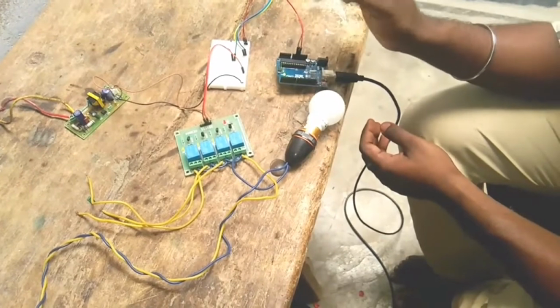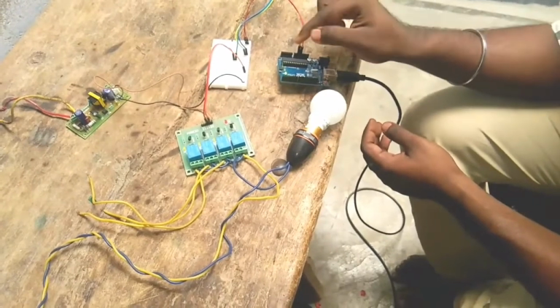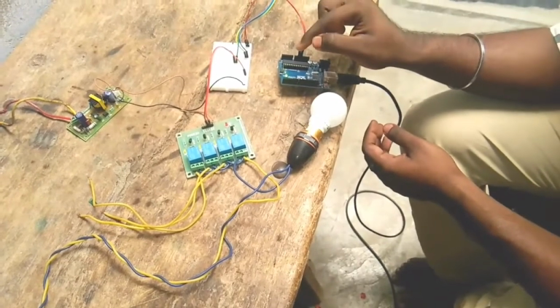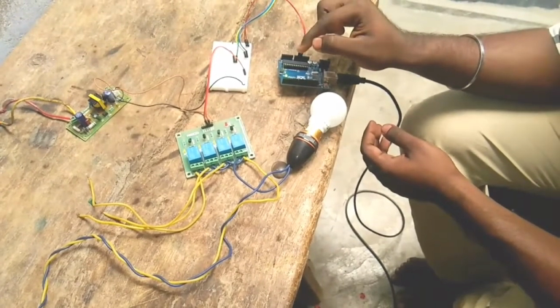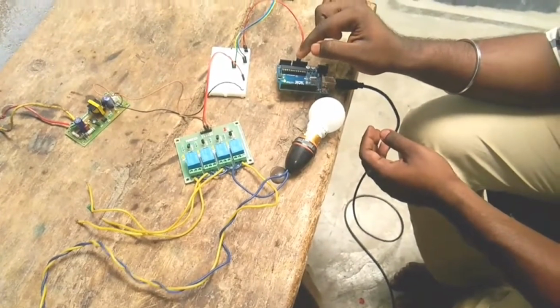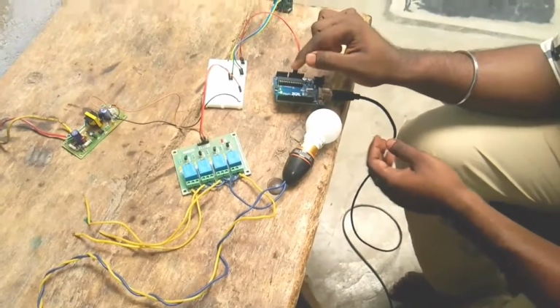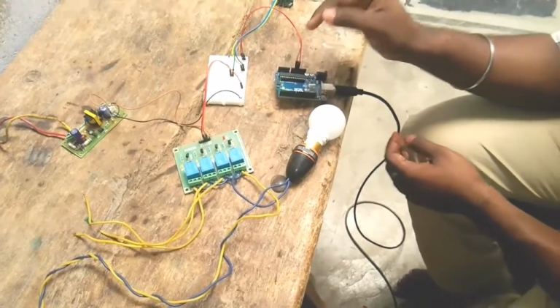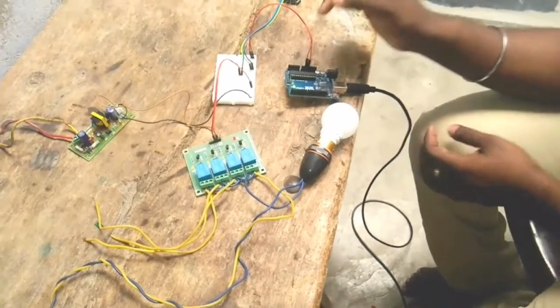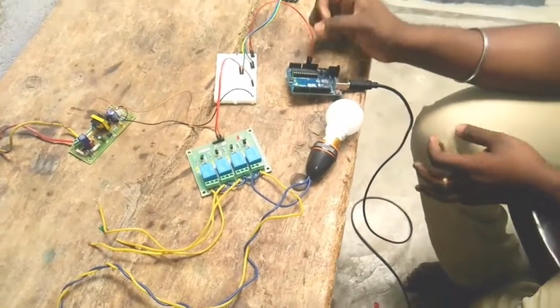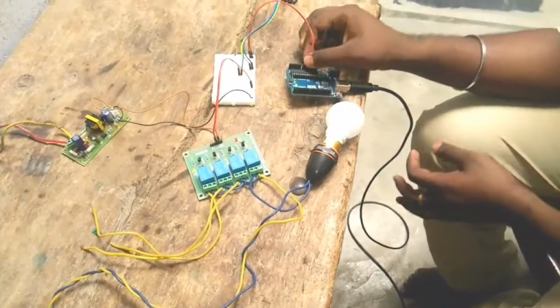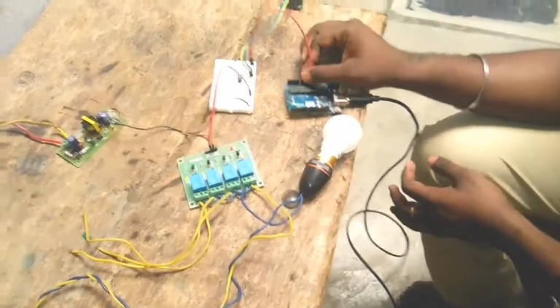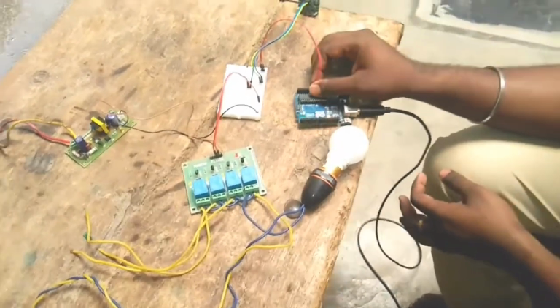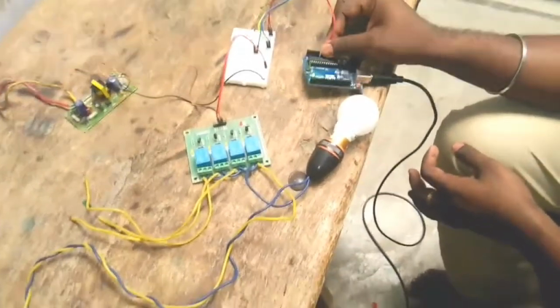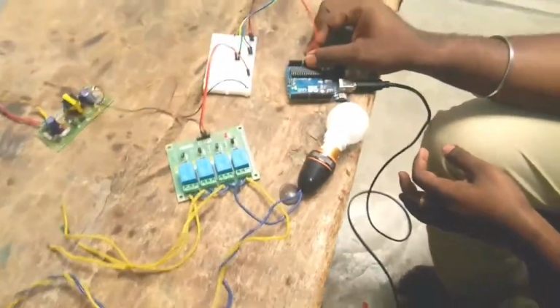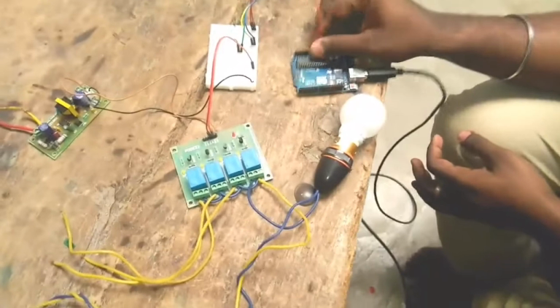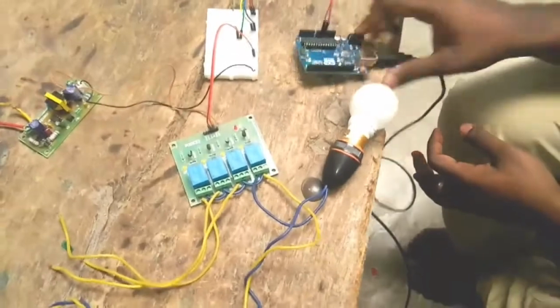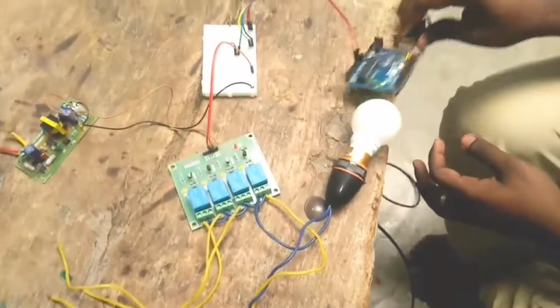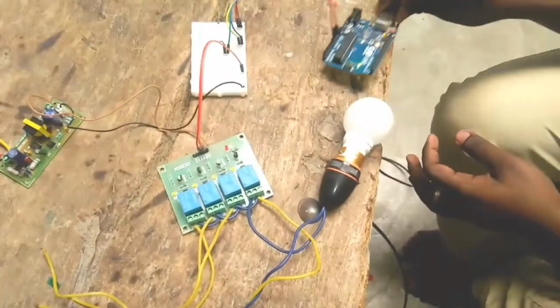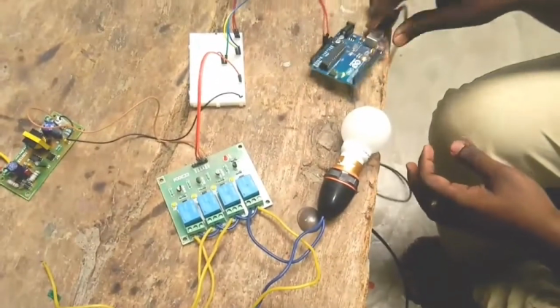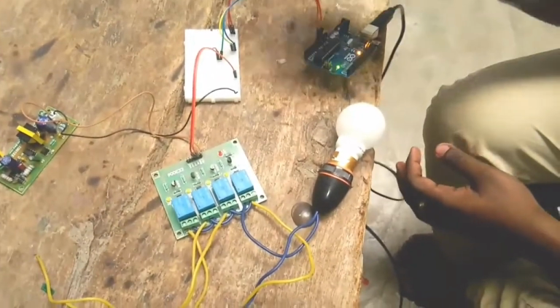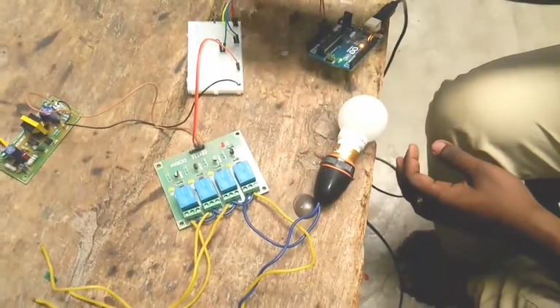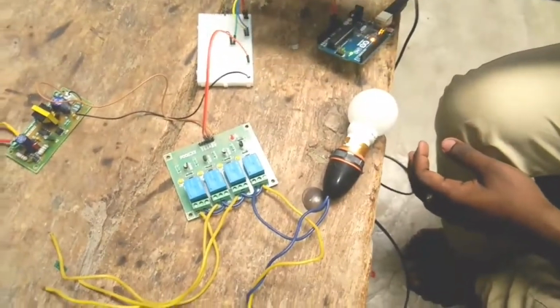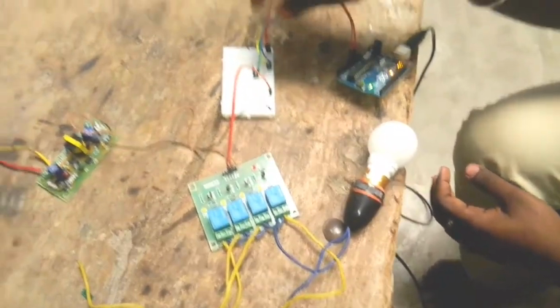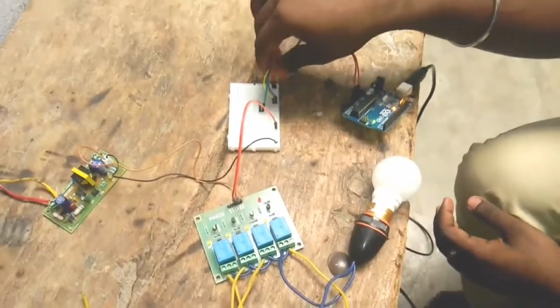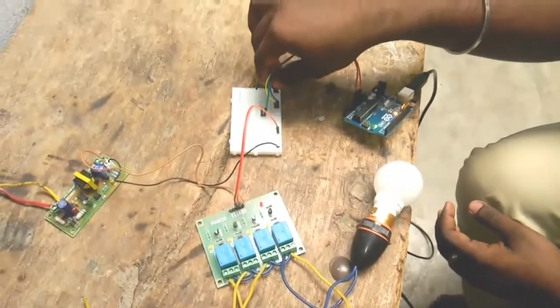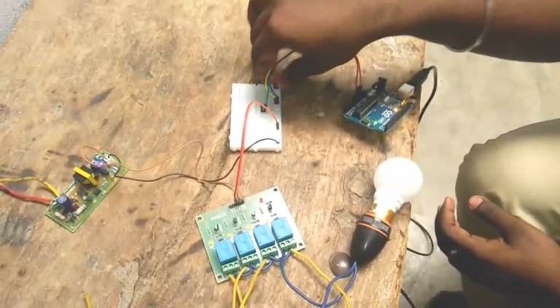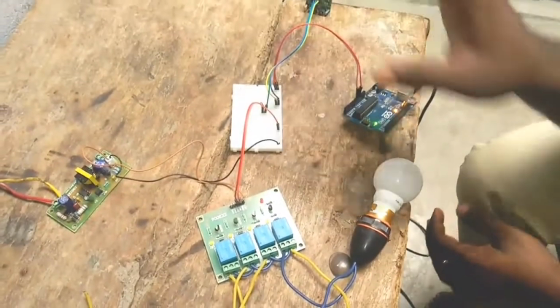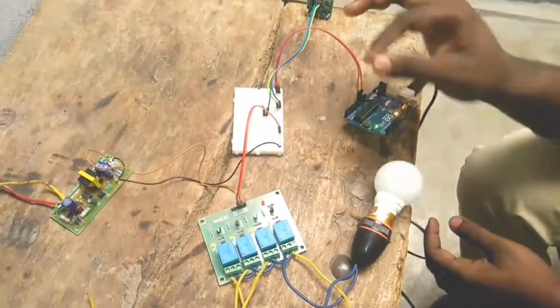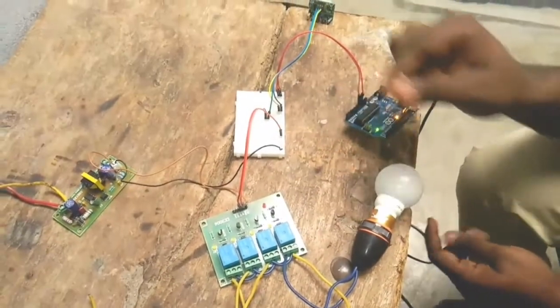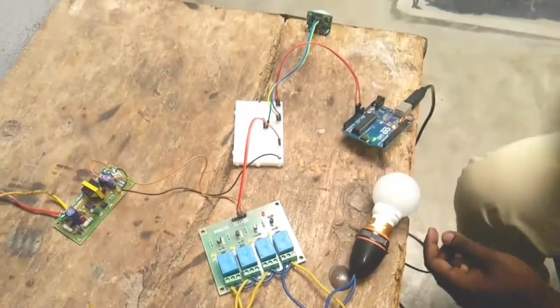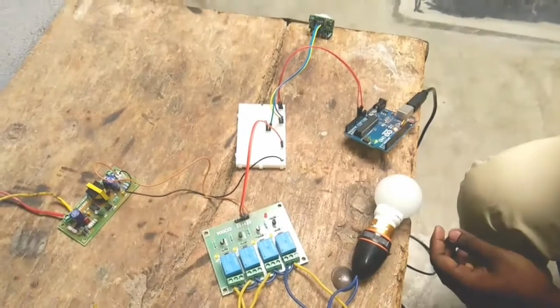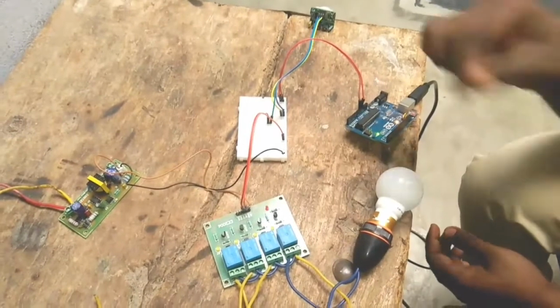We will use the USB. This is a 7805. You can do that with a very simple interface. It will not be able to use the battery. I already told you.